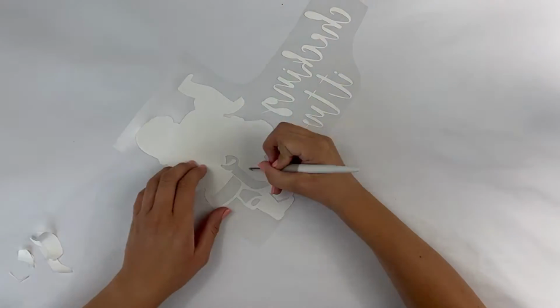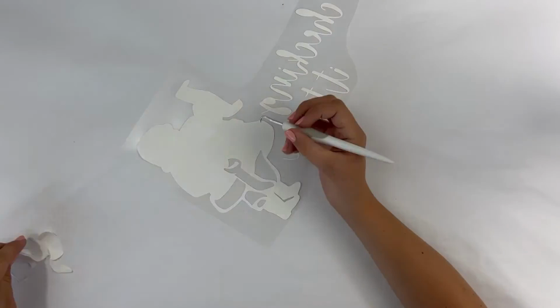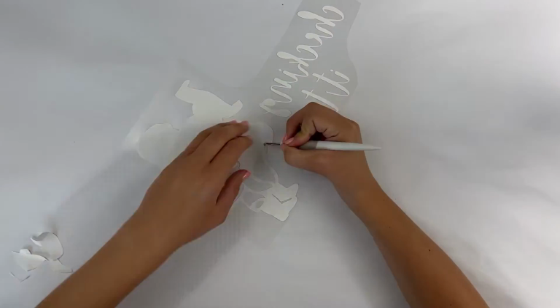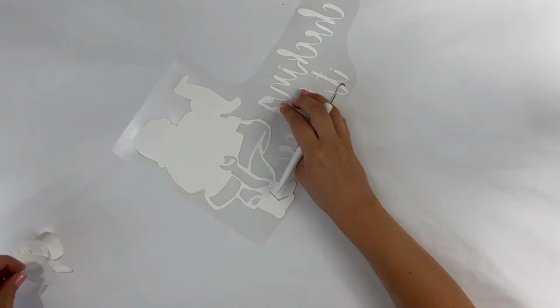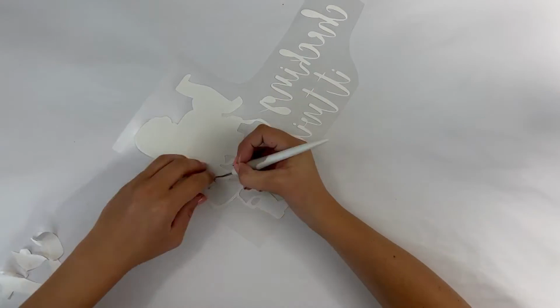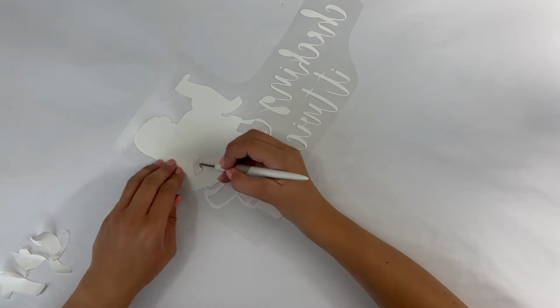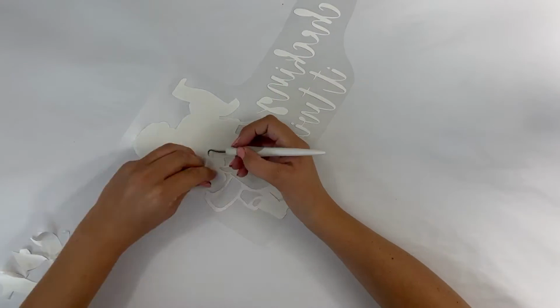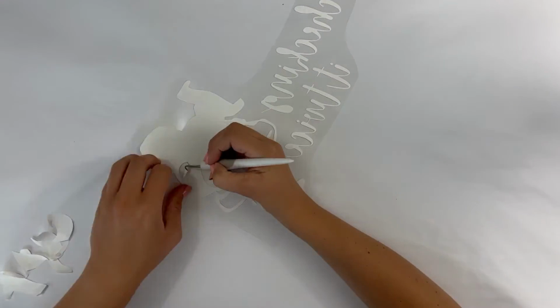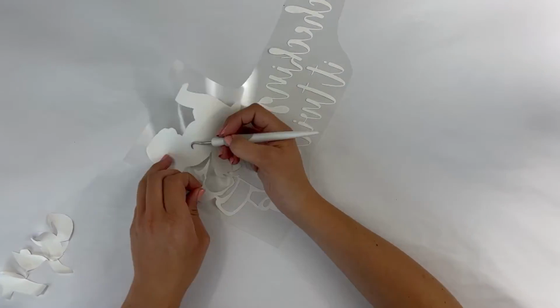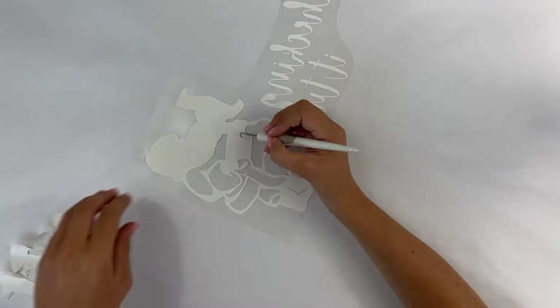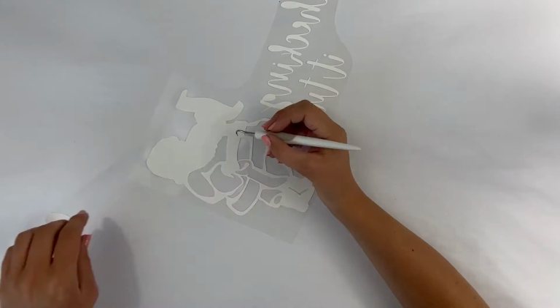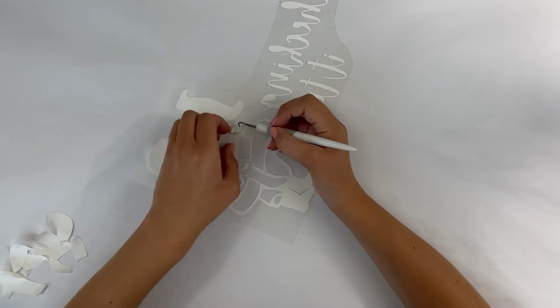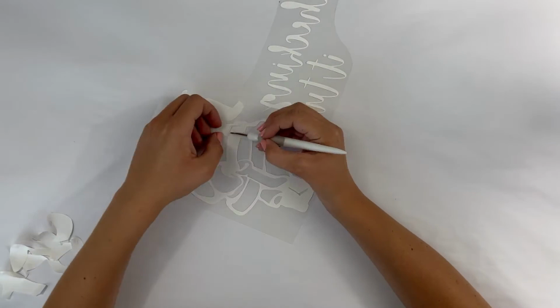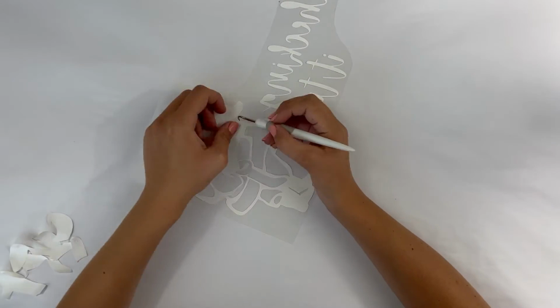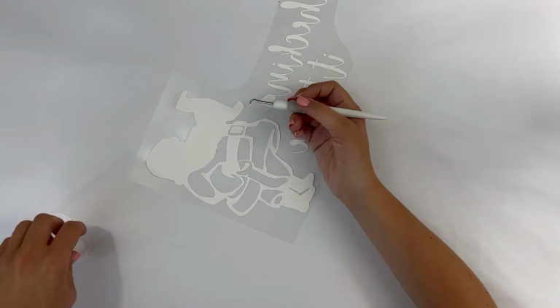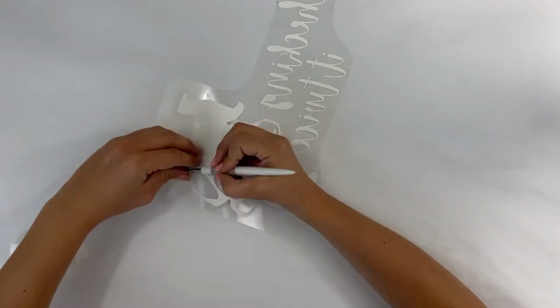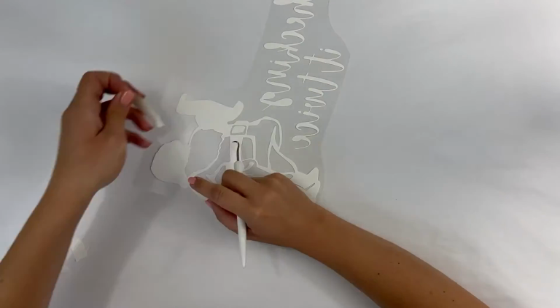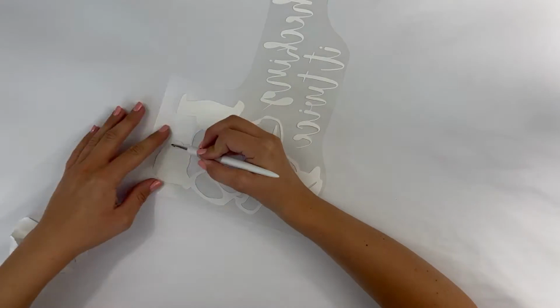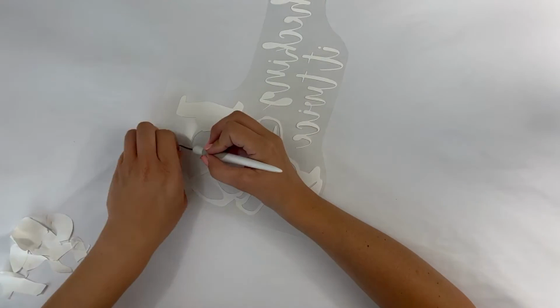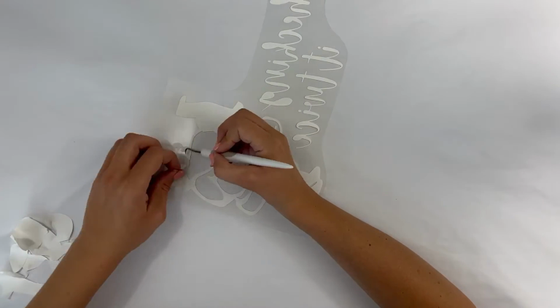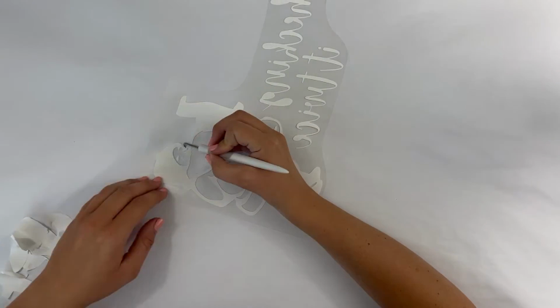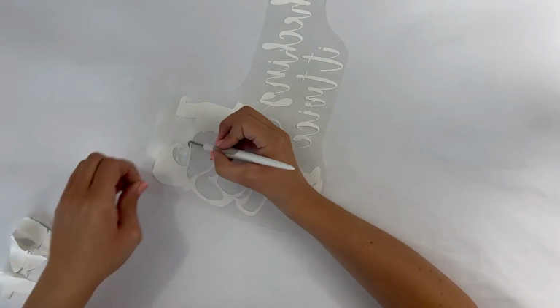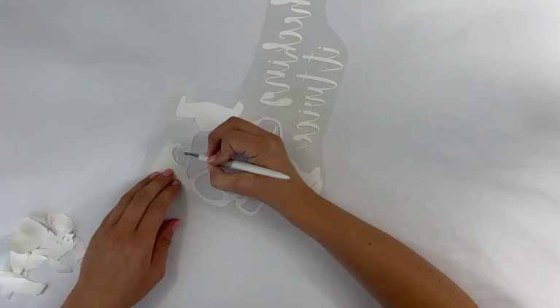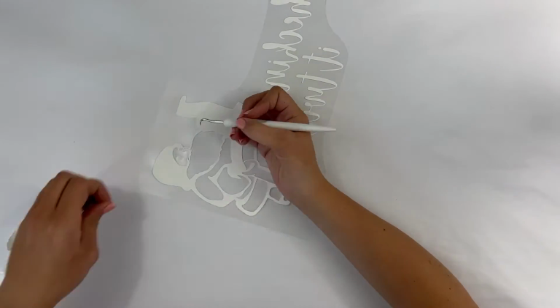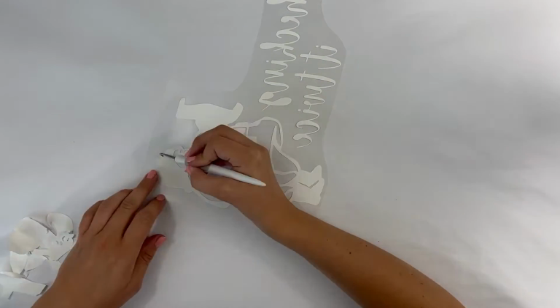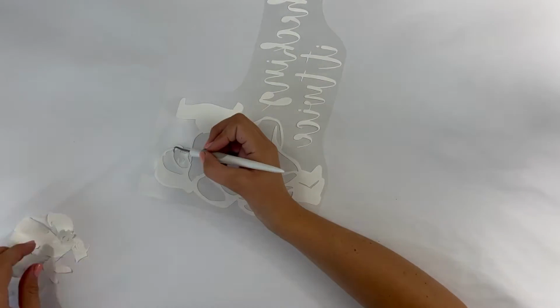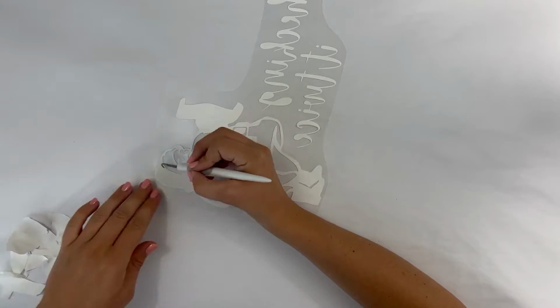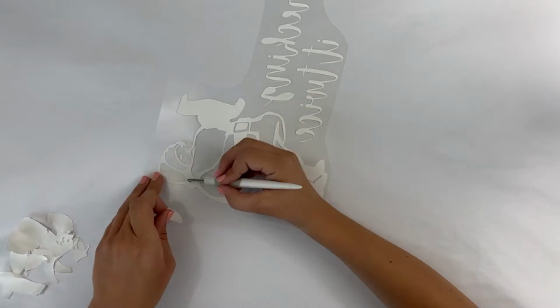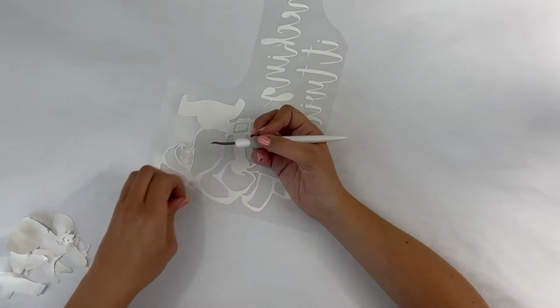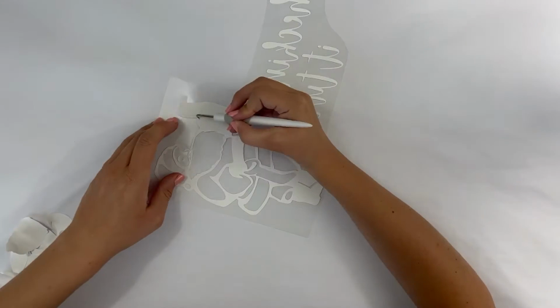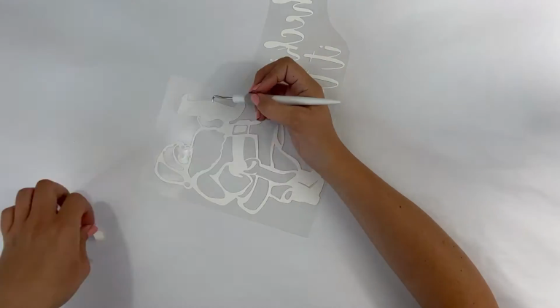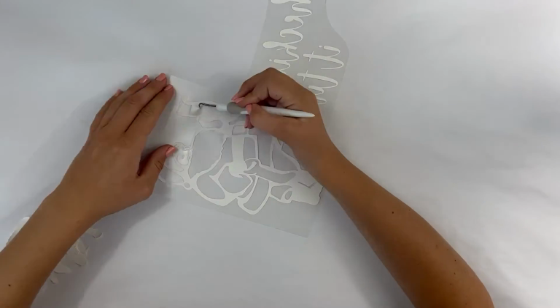Once you've cut out your design, weed out the excess pieces. If you are having a hard time seeing the cut lines, try shining a flashlight on the heat transfer.